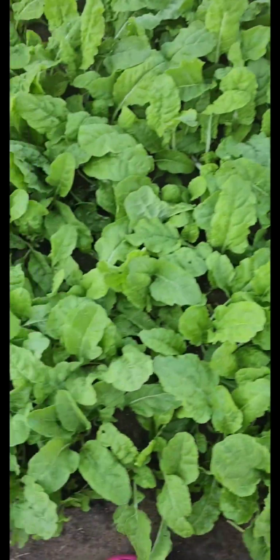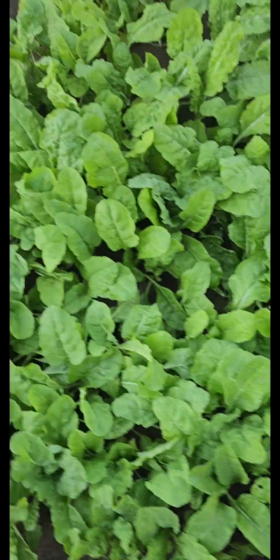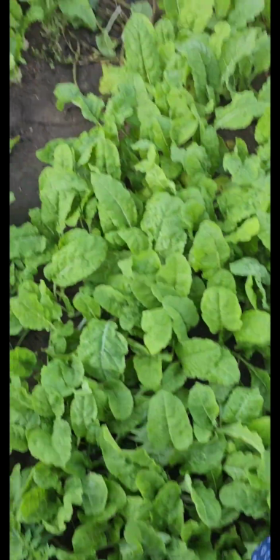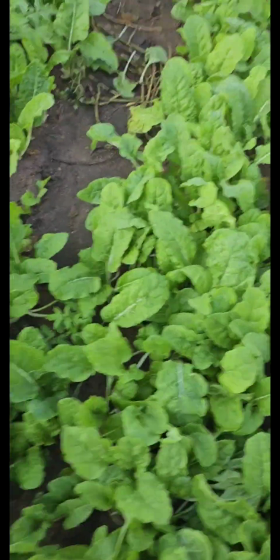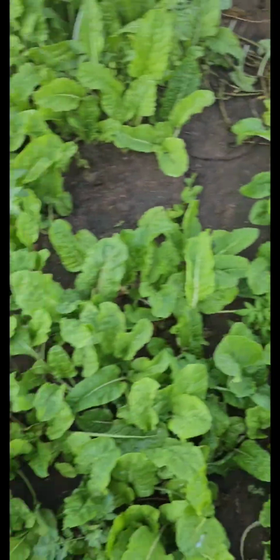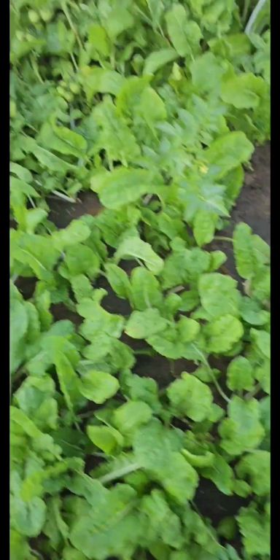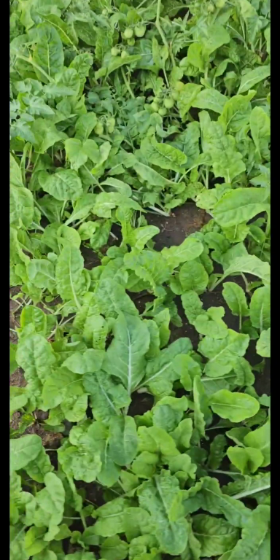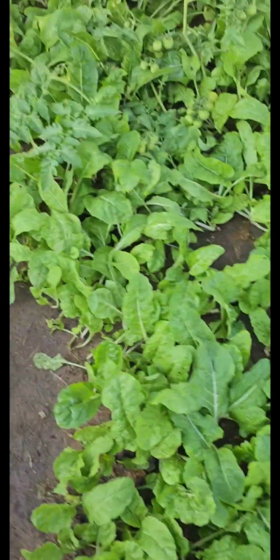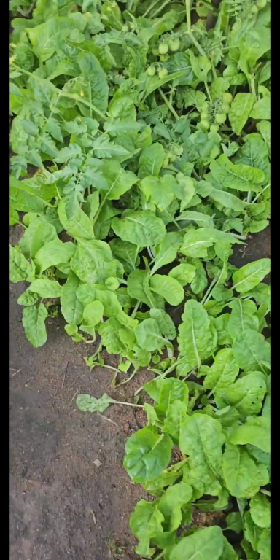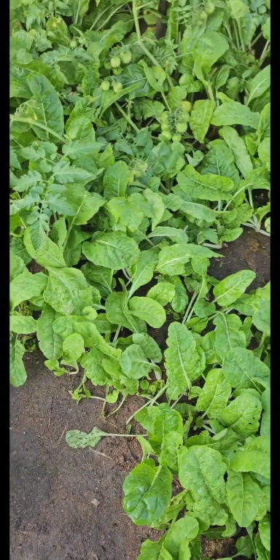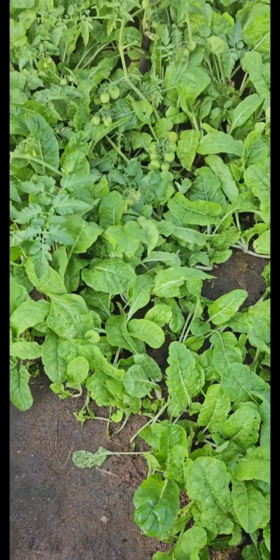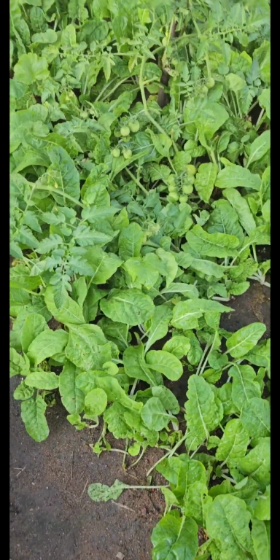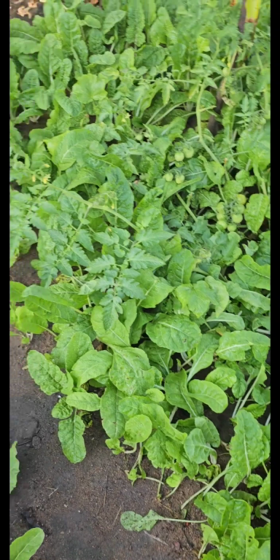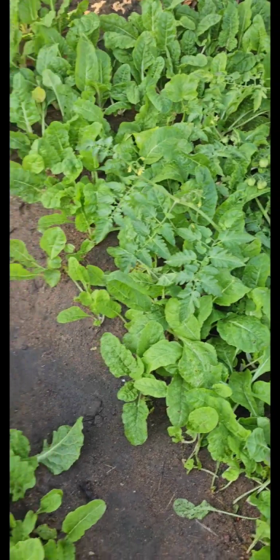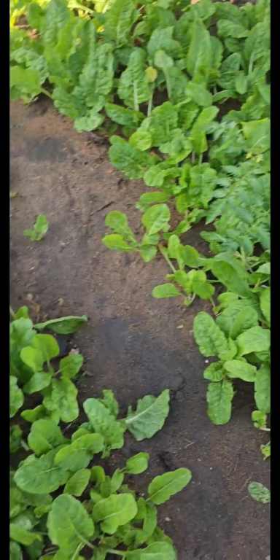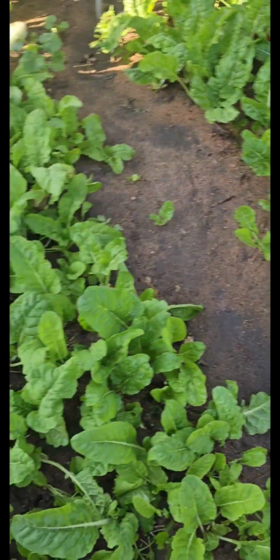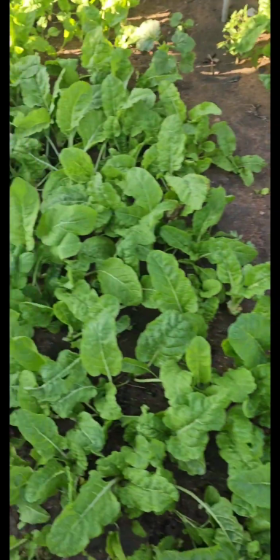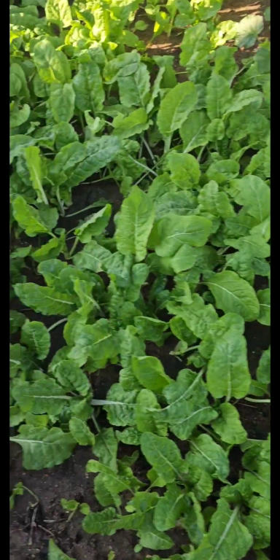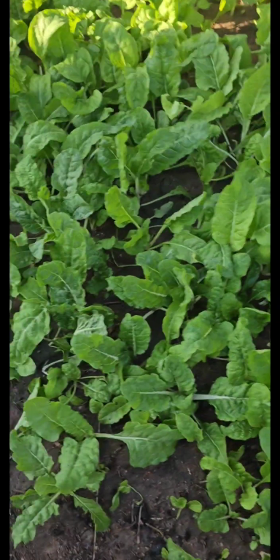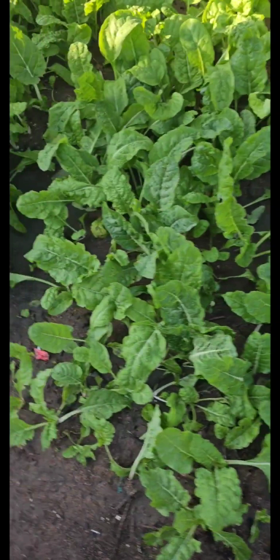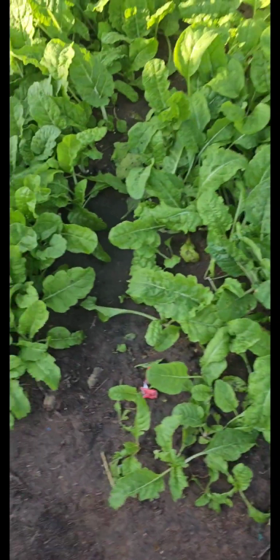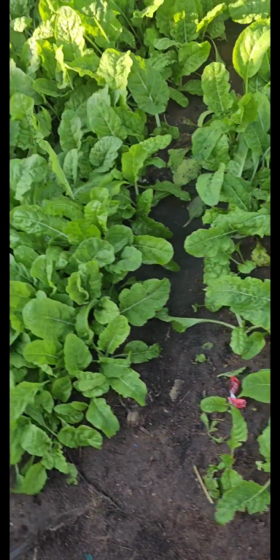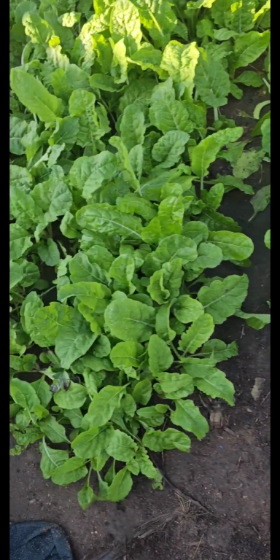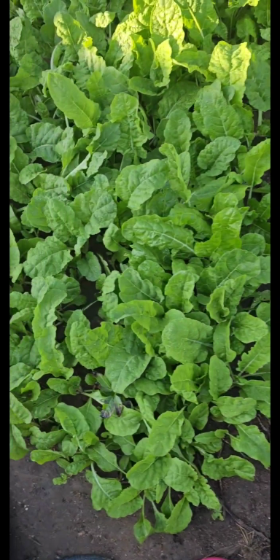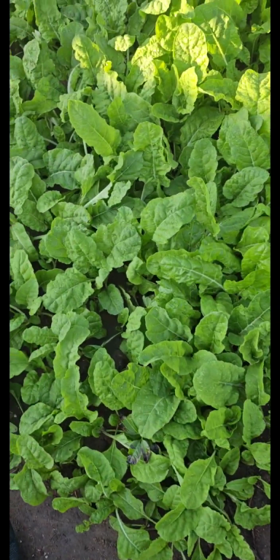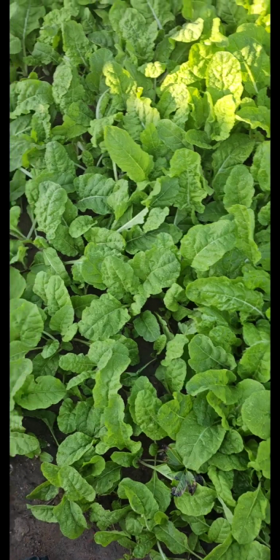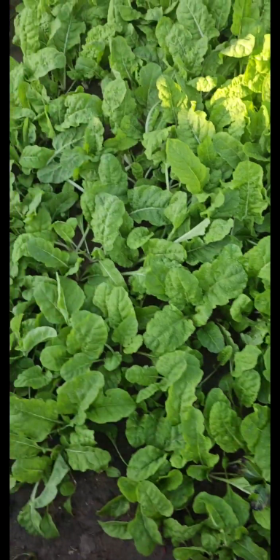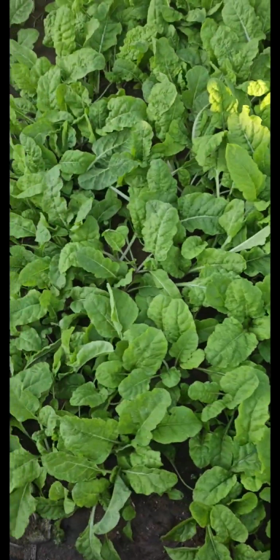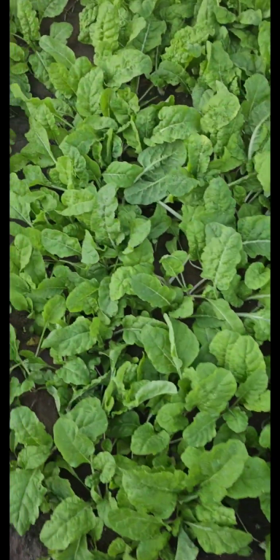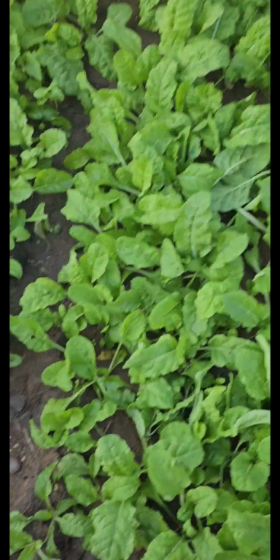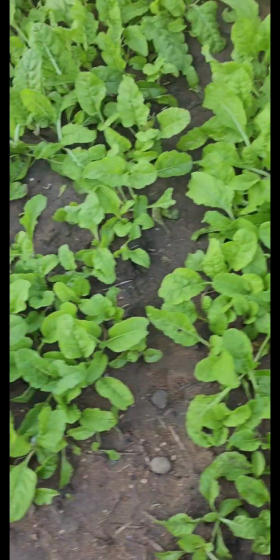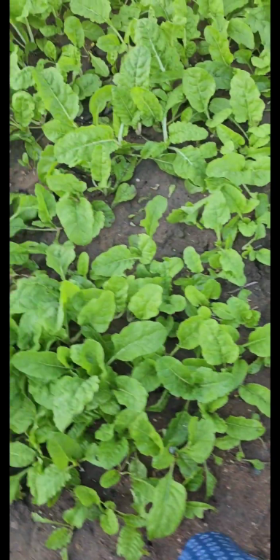Swiss chard is one of the iron-rich vegetables that you can grow in your garden. I love swiss chard, and the fact that you can grow it throughout the year — it's amazing.